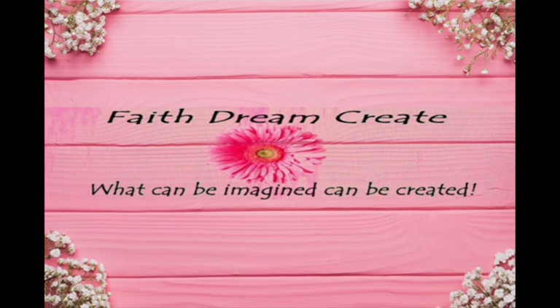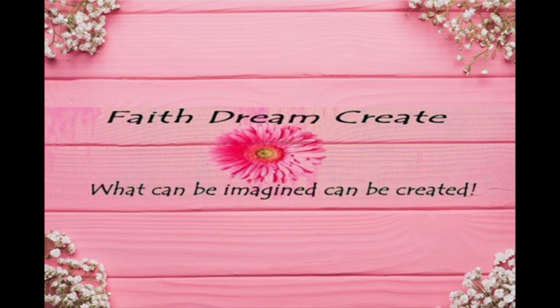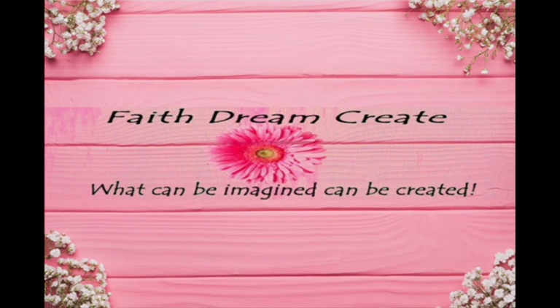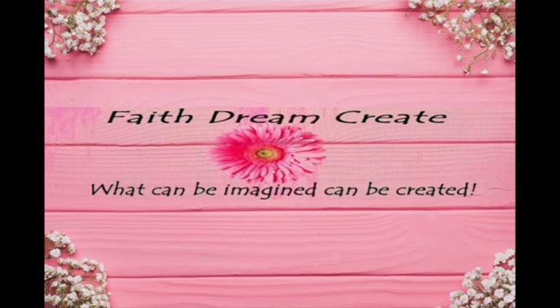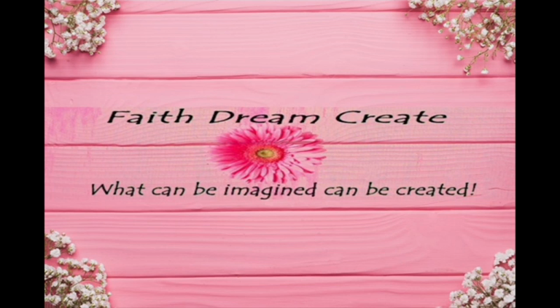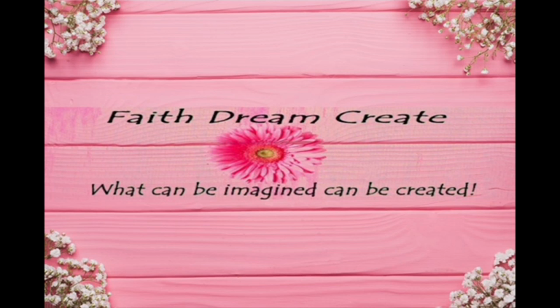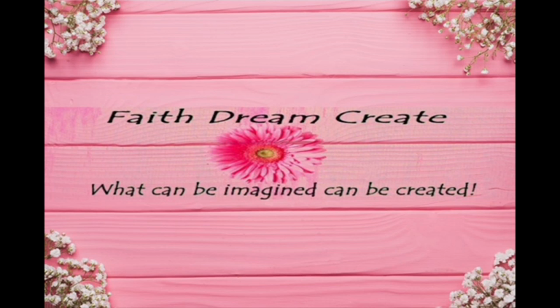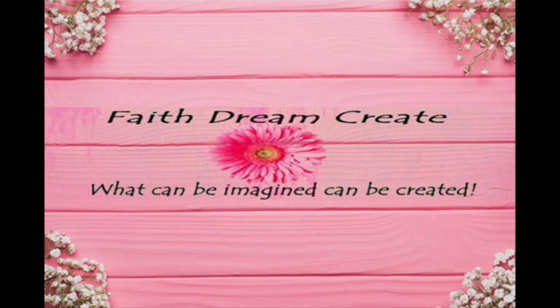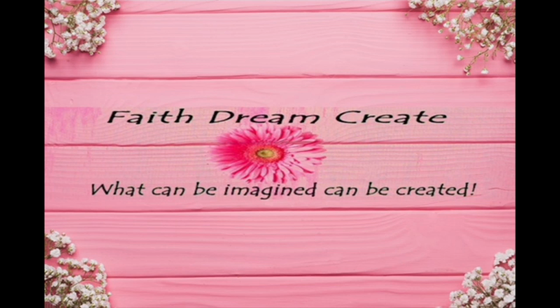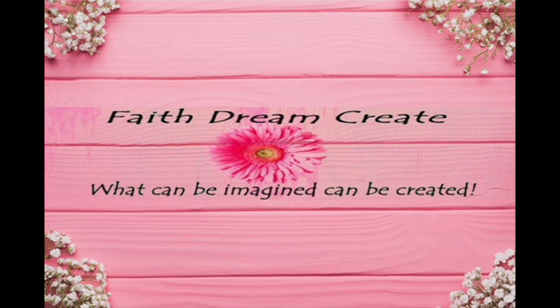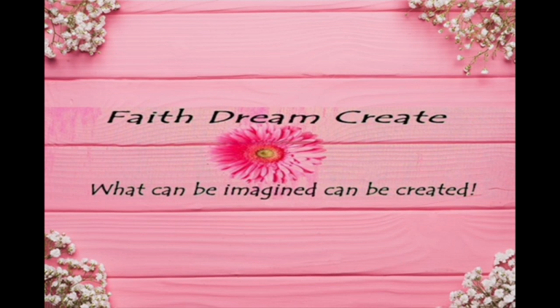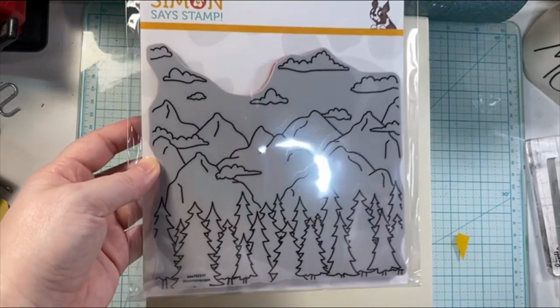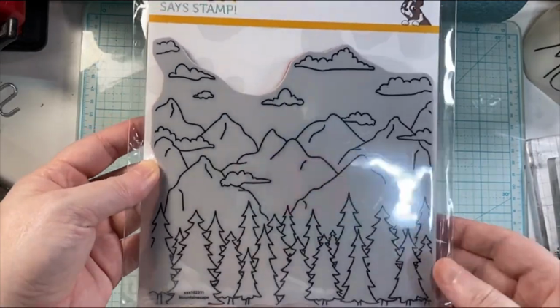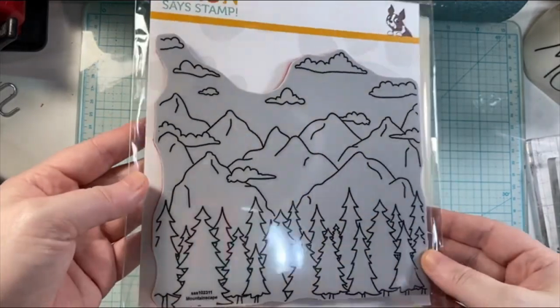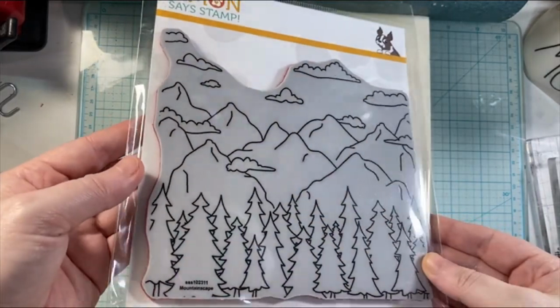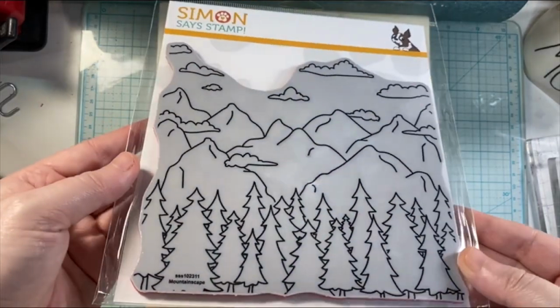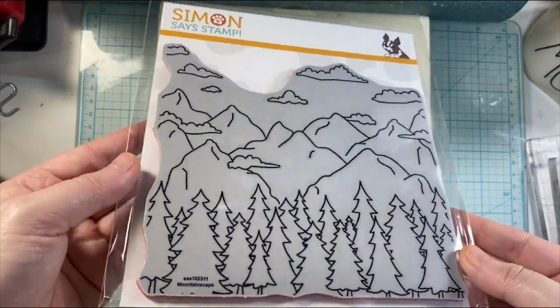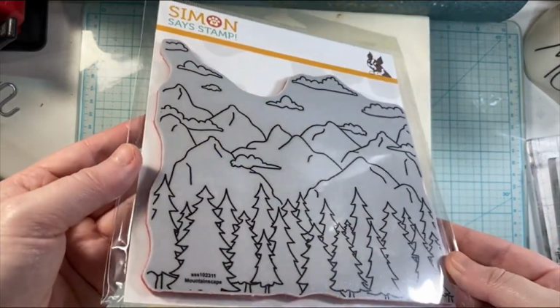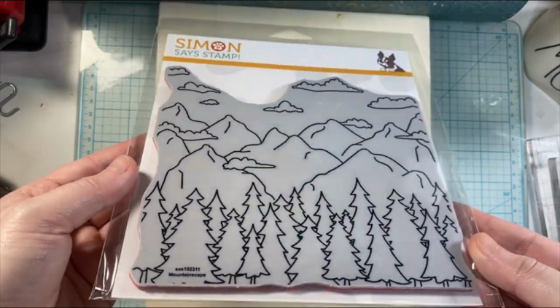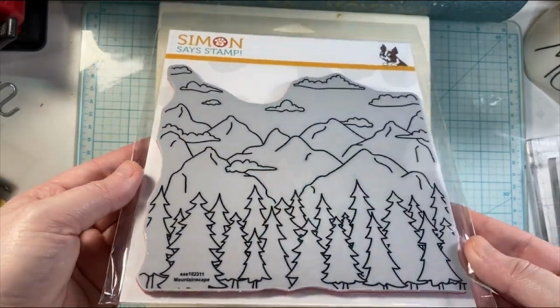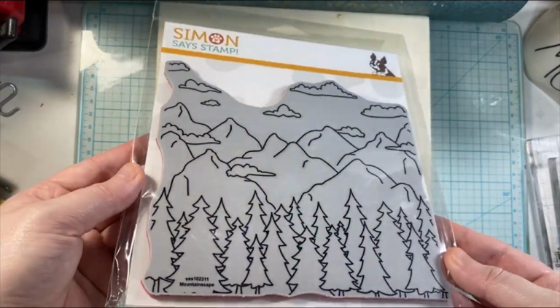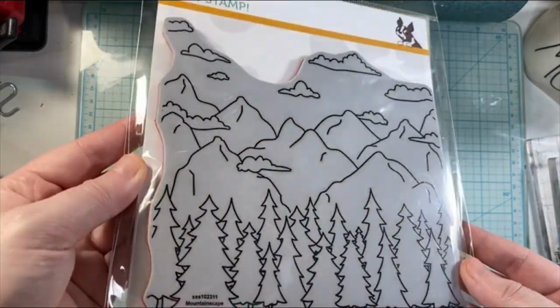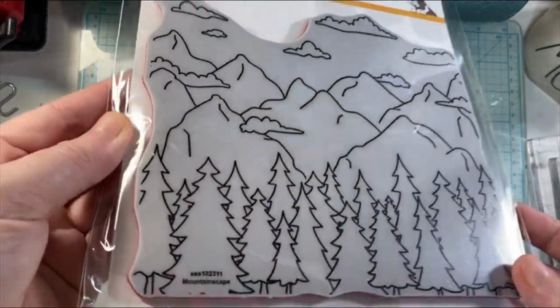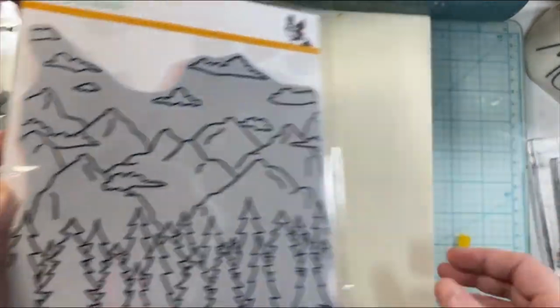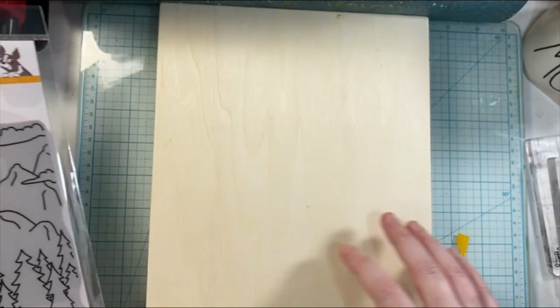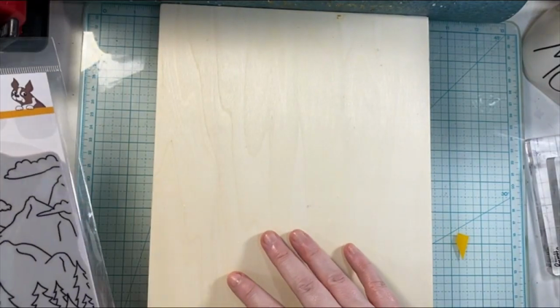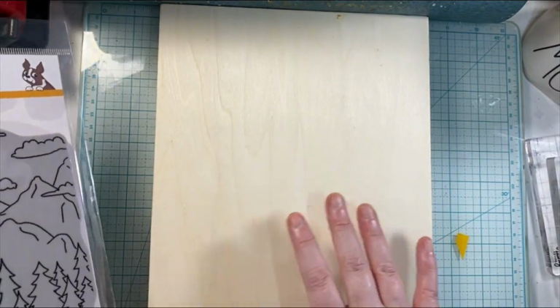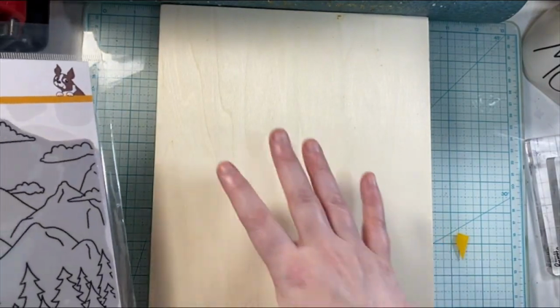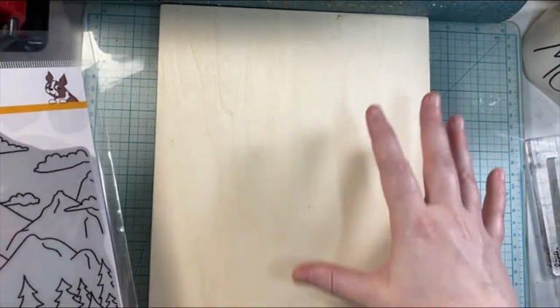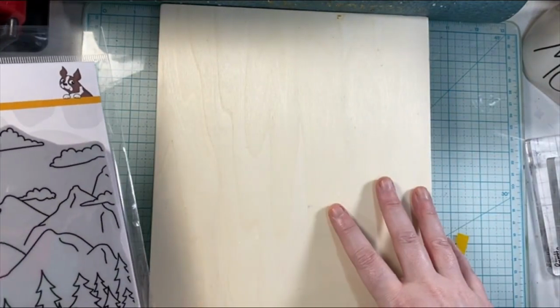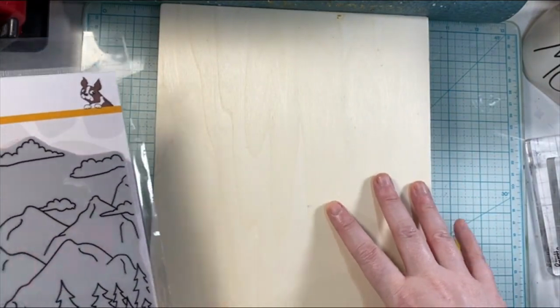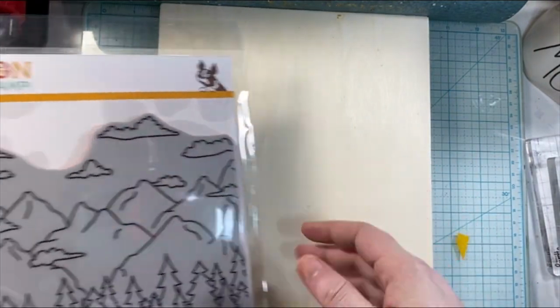Hello, this is Annalisa from Faith Dream Create, and welcome back to my channel. If you are new here, I hope you like what you're seeing, you stick around, and you hit that subscribe button. In today's video, I'm going to be using some of my stamping supplies to create a home decor piece.